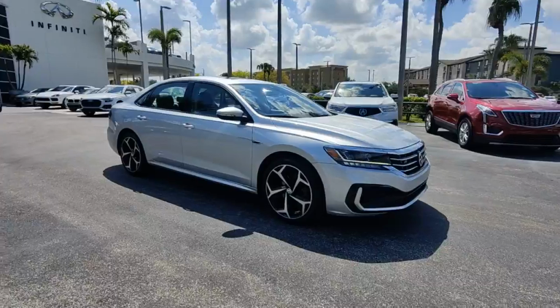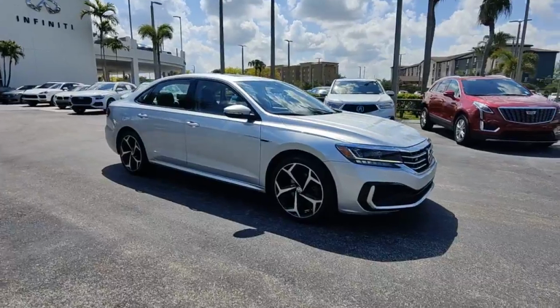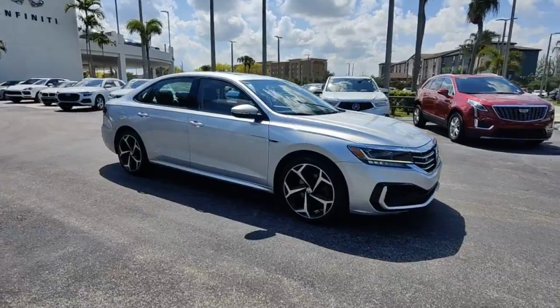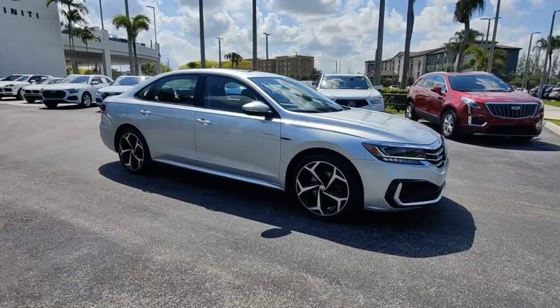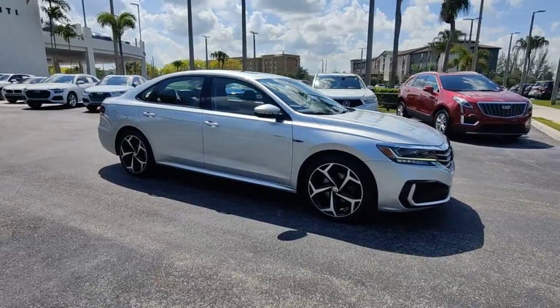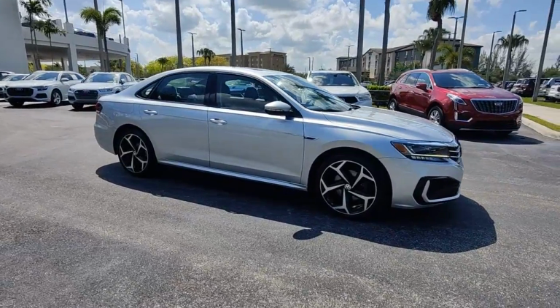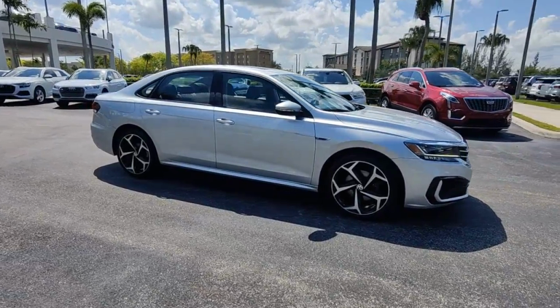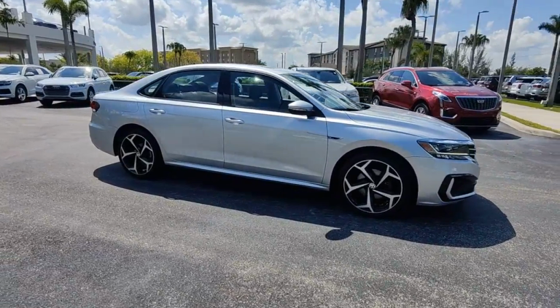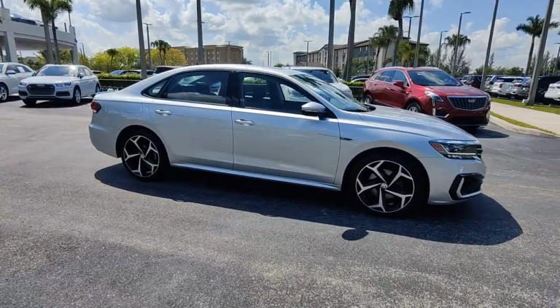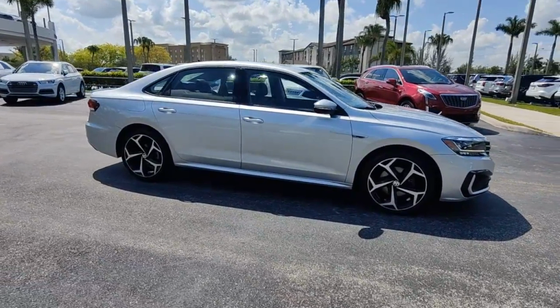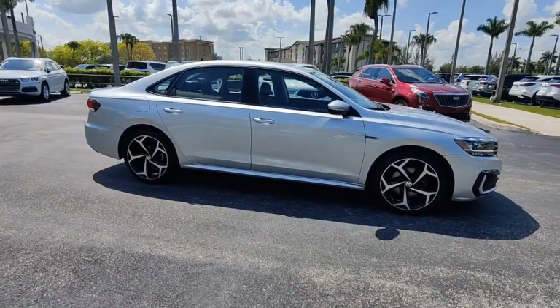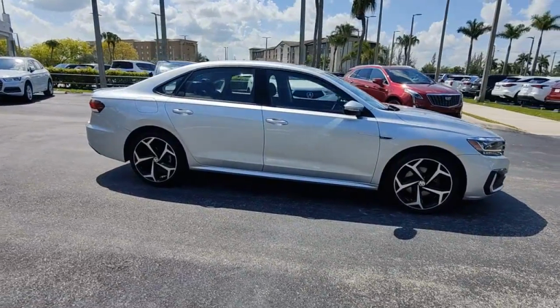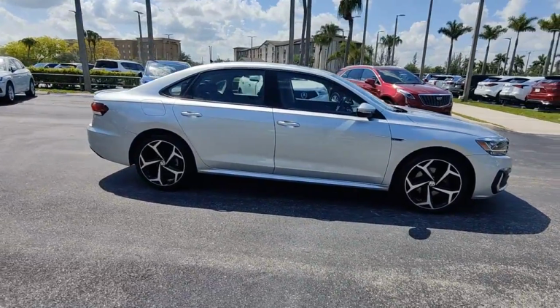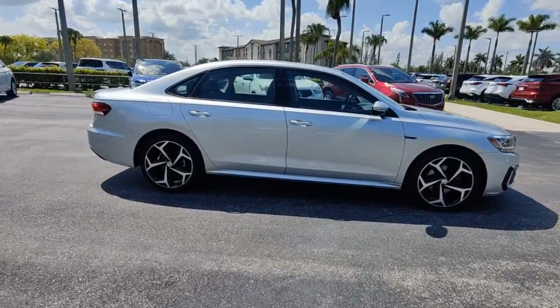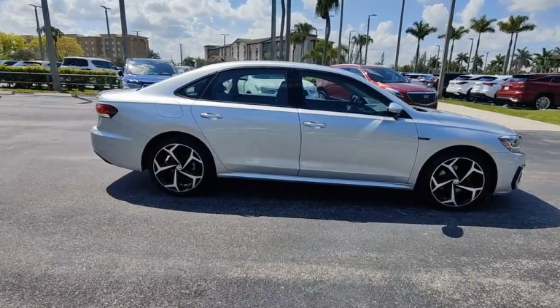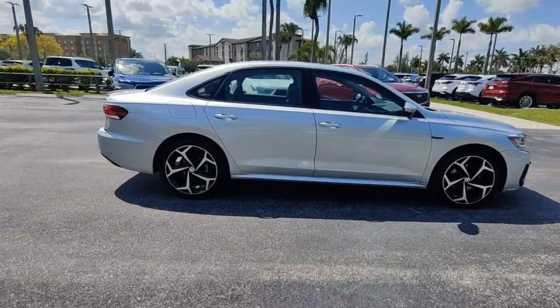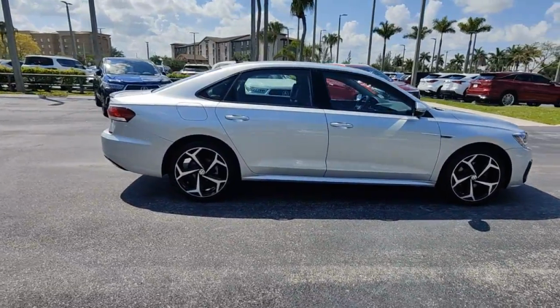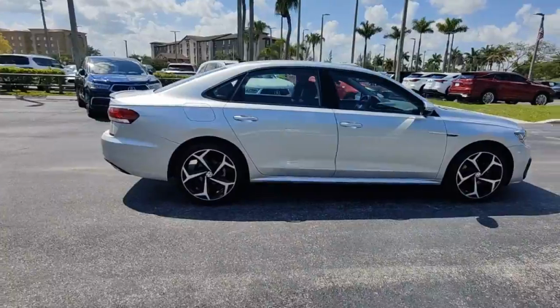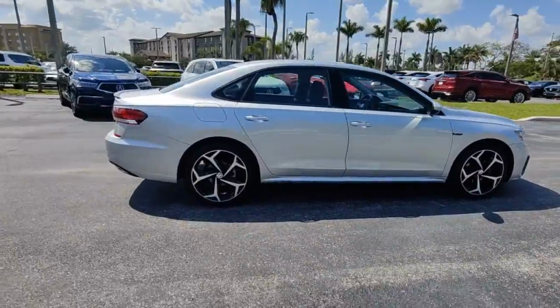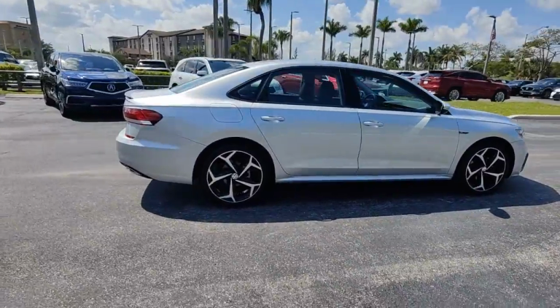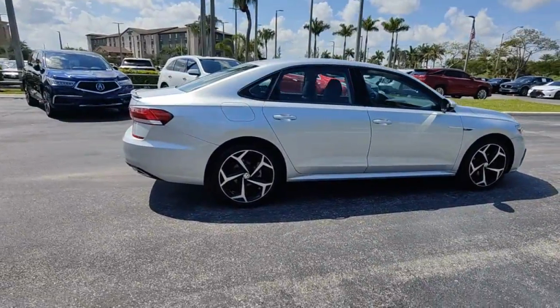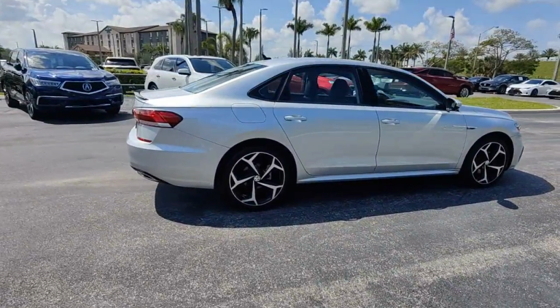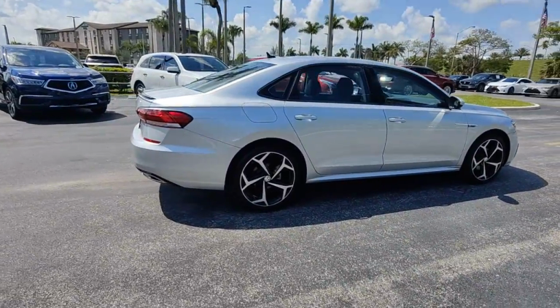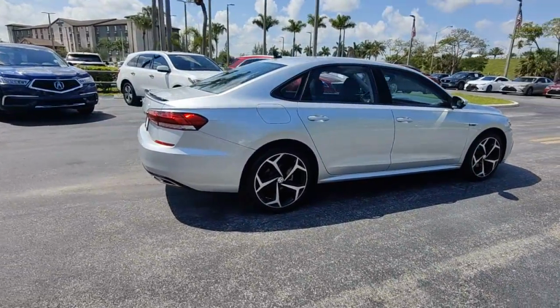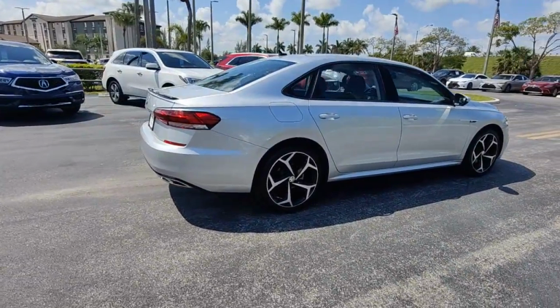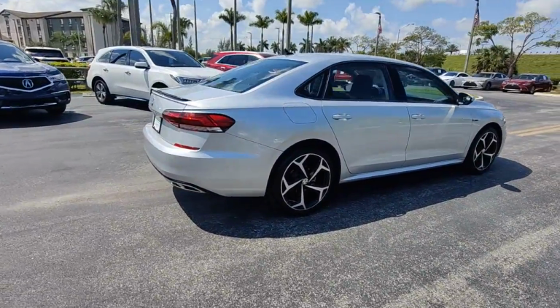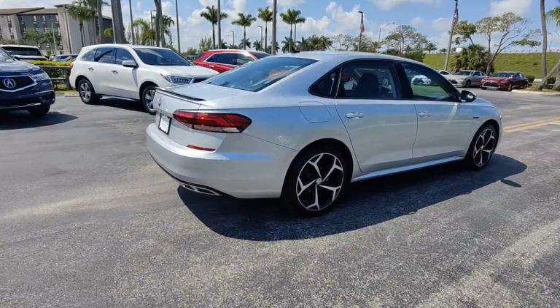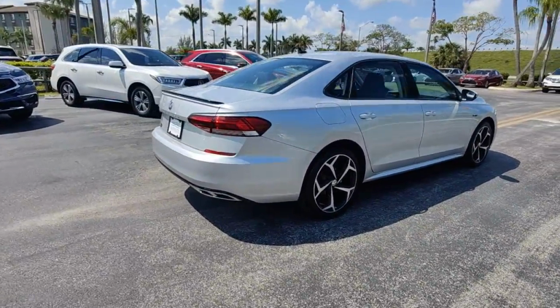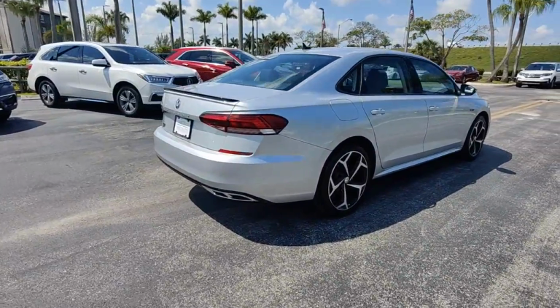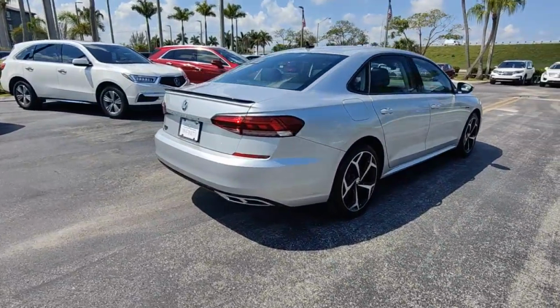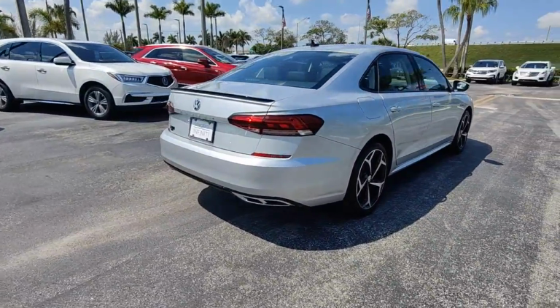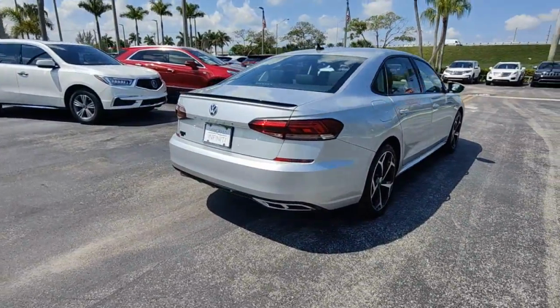Go home happy with the 2020 Volkswagen Passat. With less than 25,000 miles on the odometer, this vehicle provides excellent value.